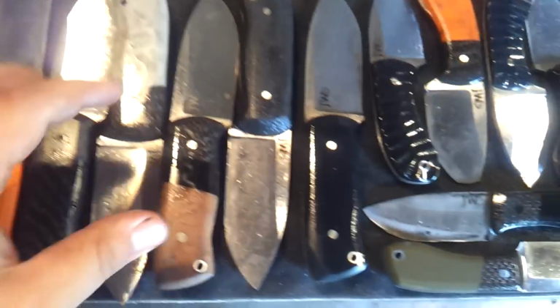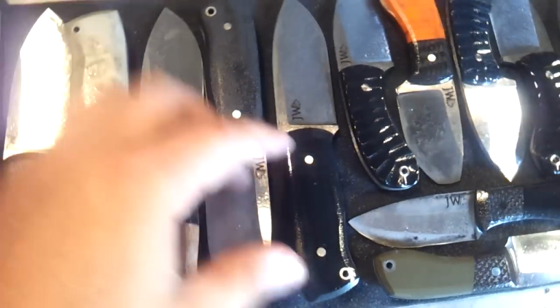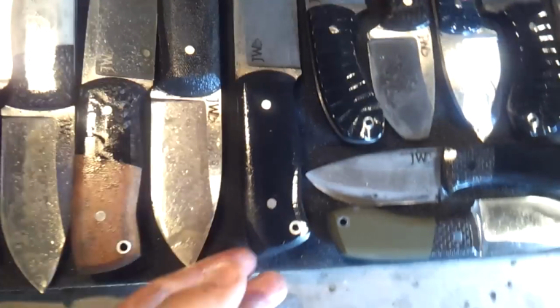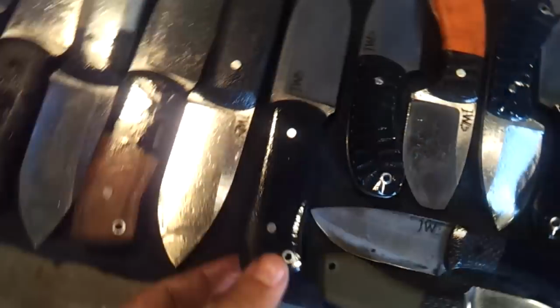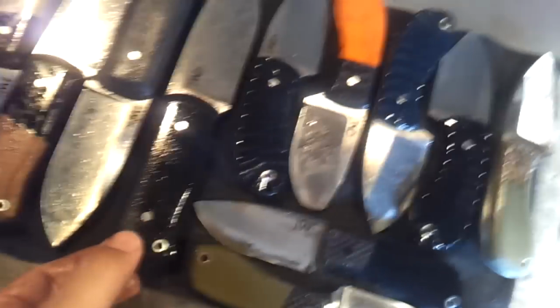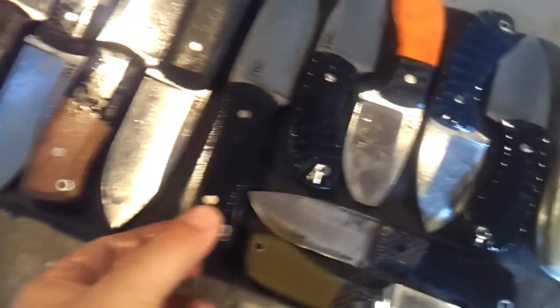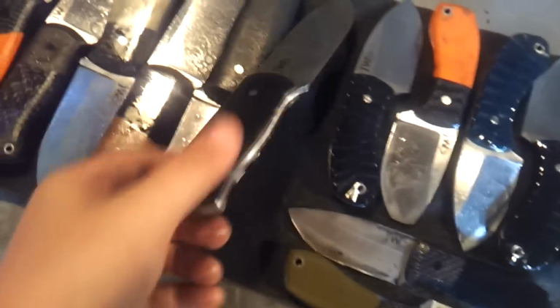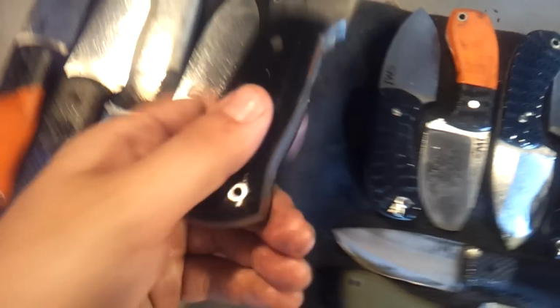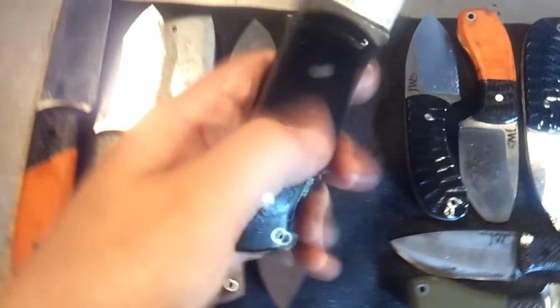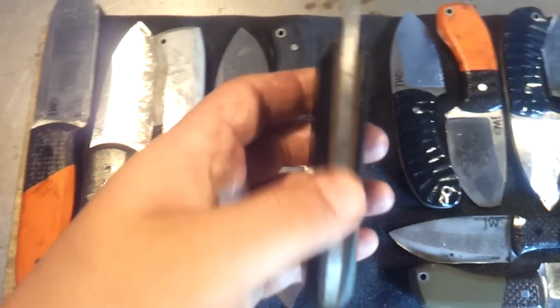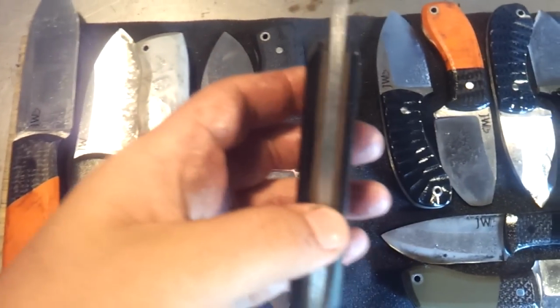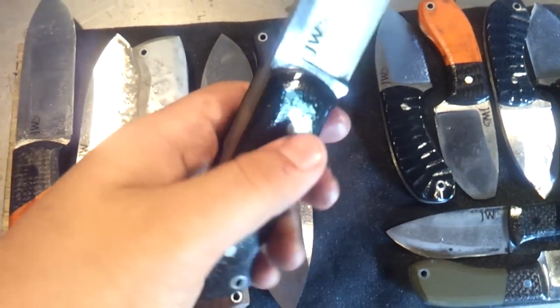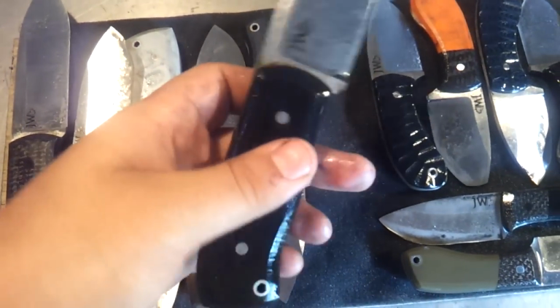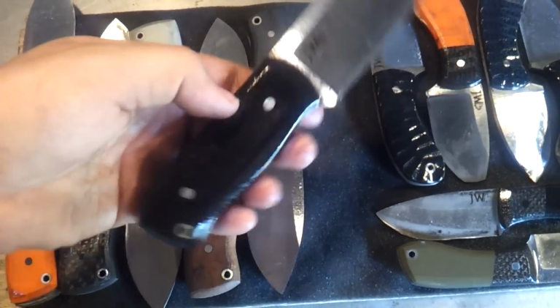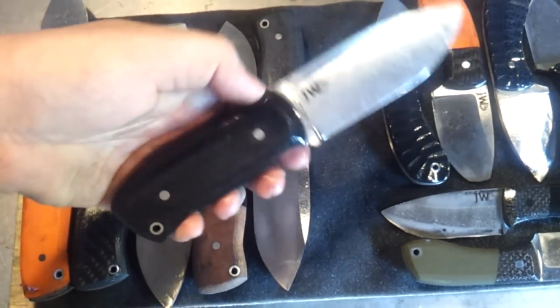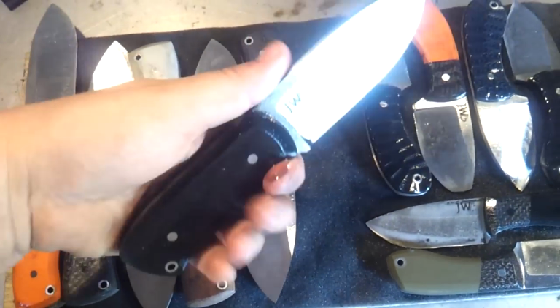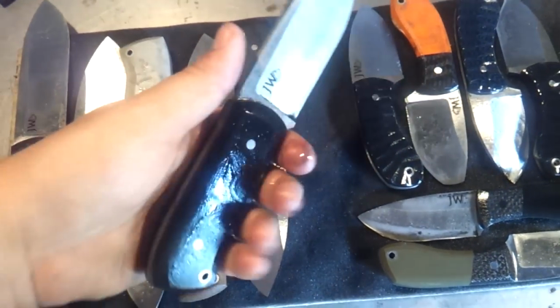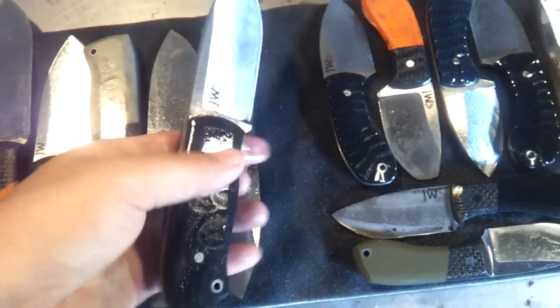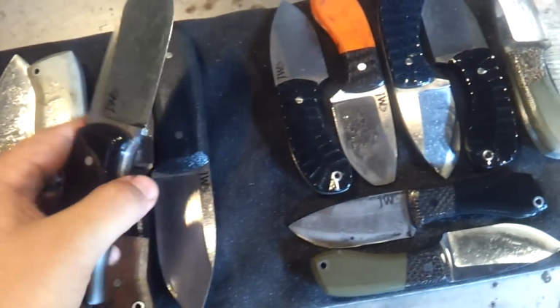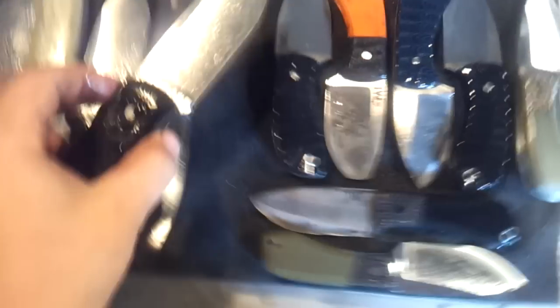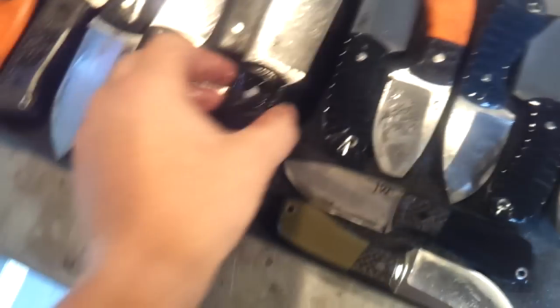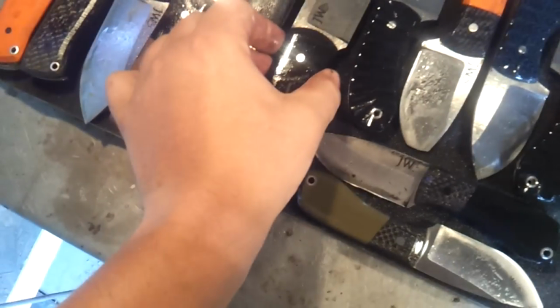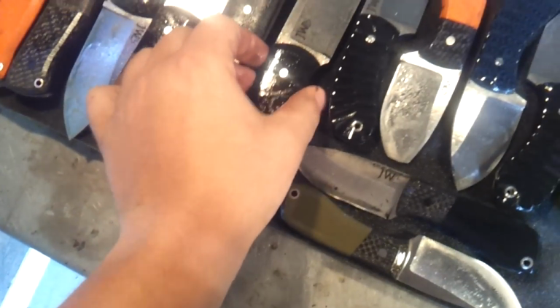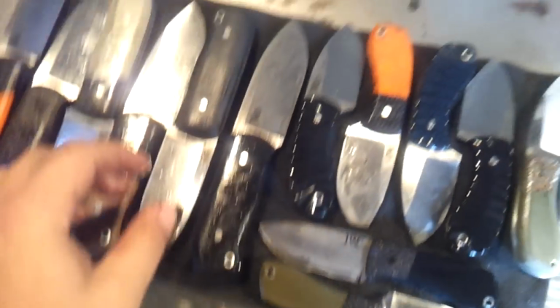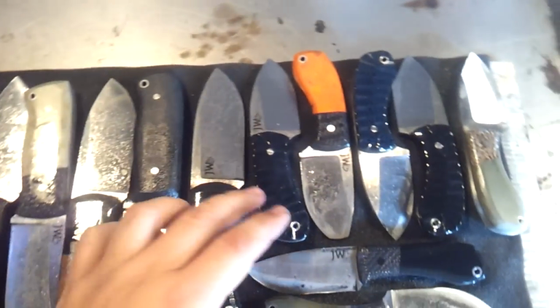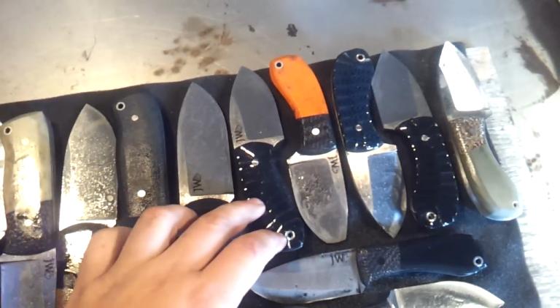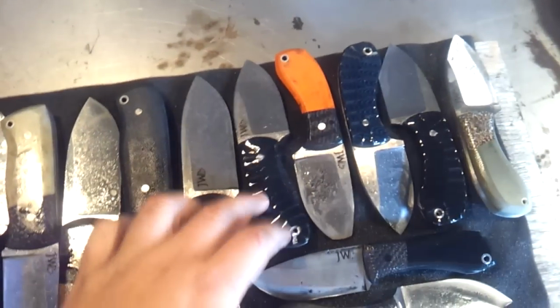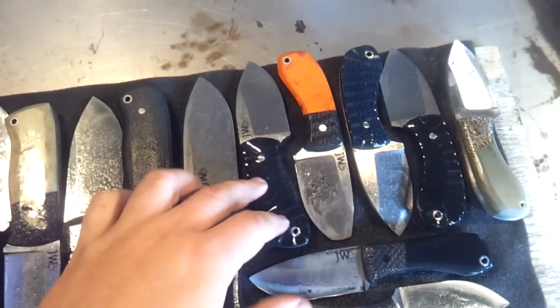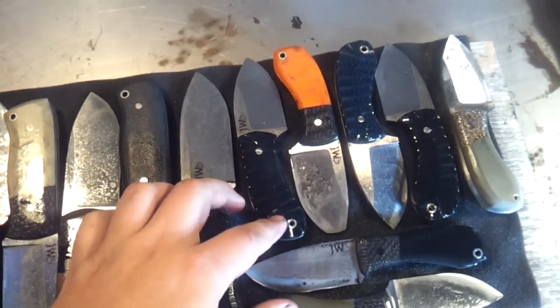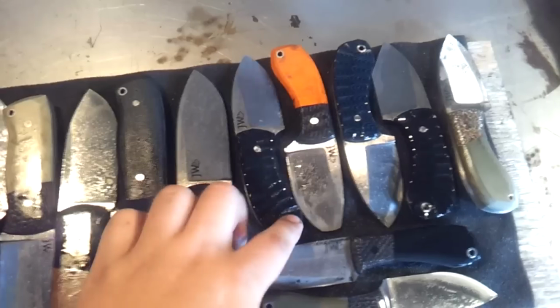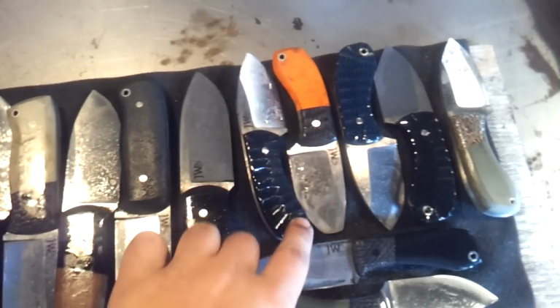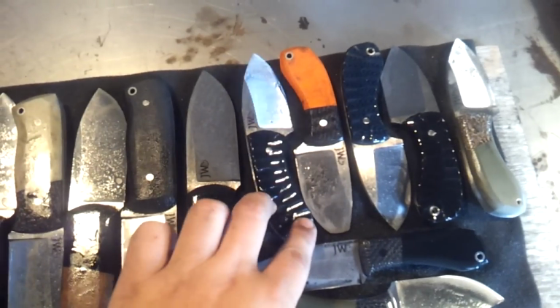Next up we have a black G10 with thick earth brown liners — again feels really great. This one's super light, I think it's around five ounces total.